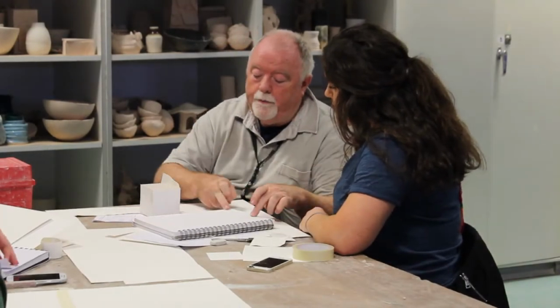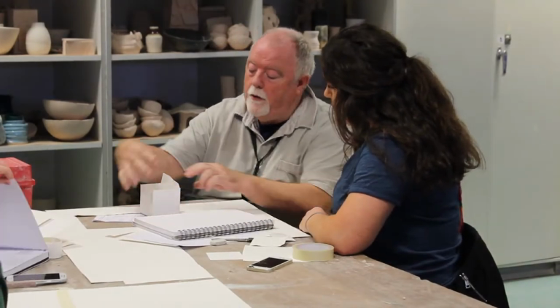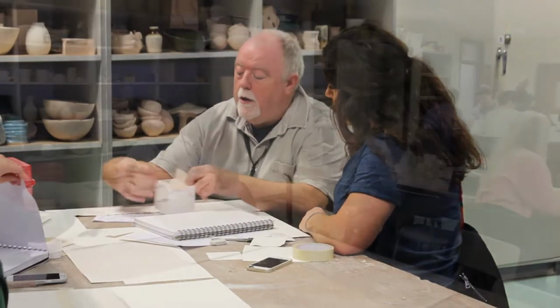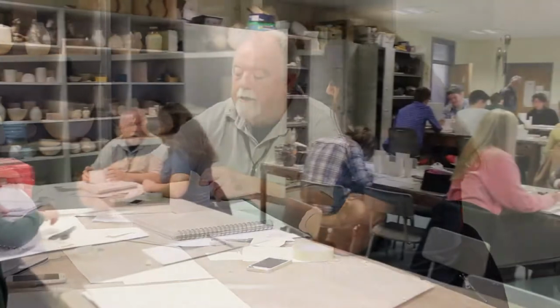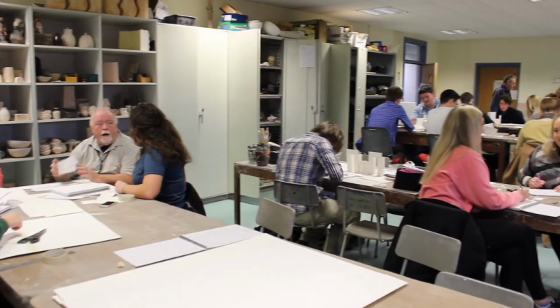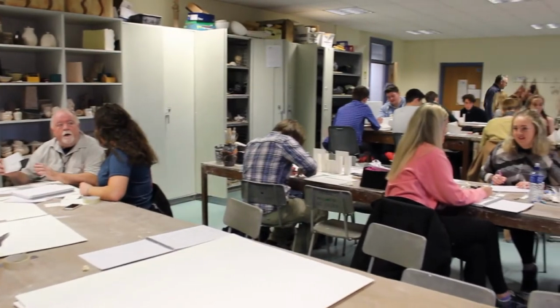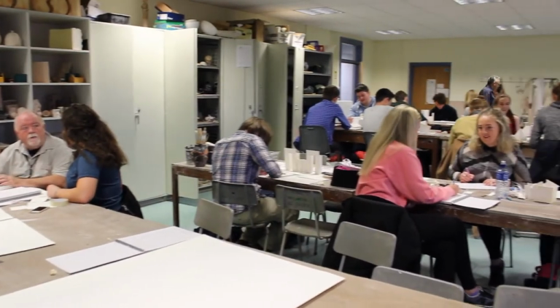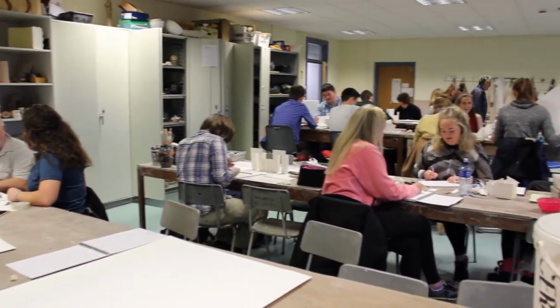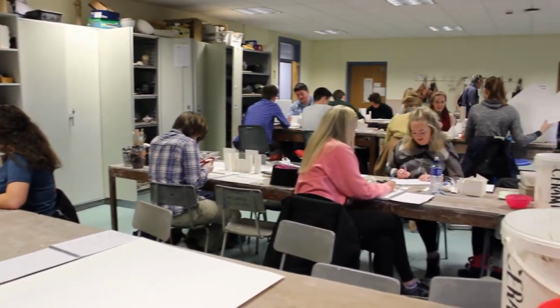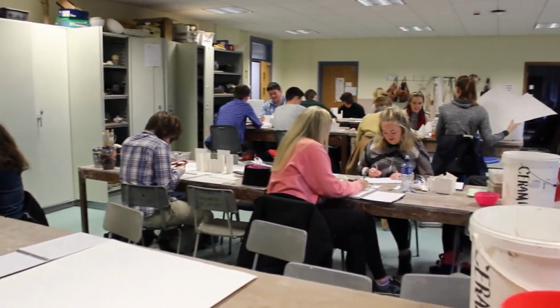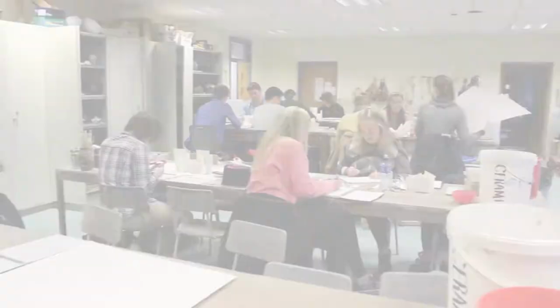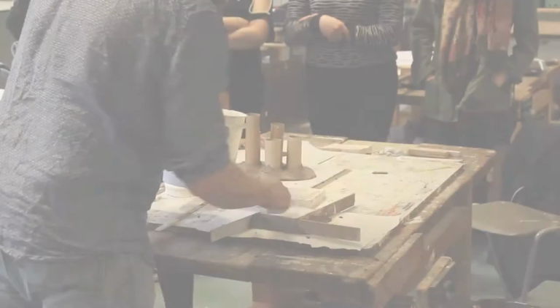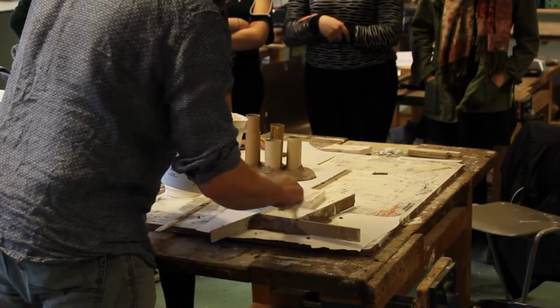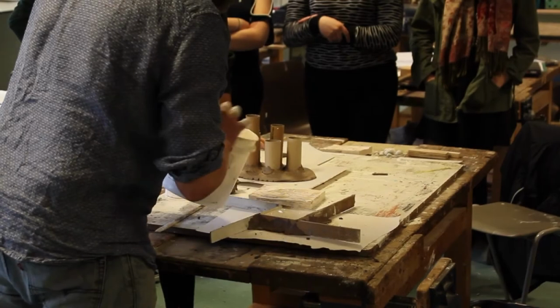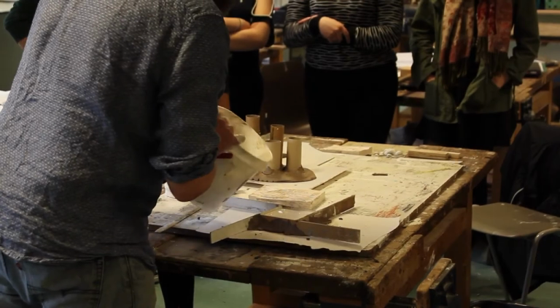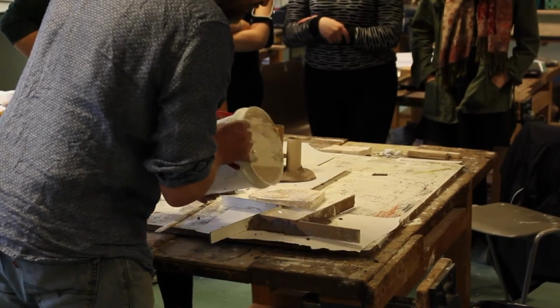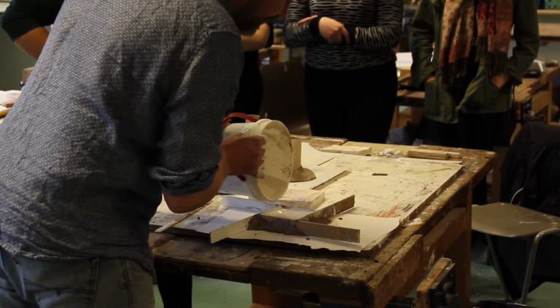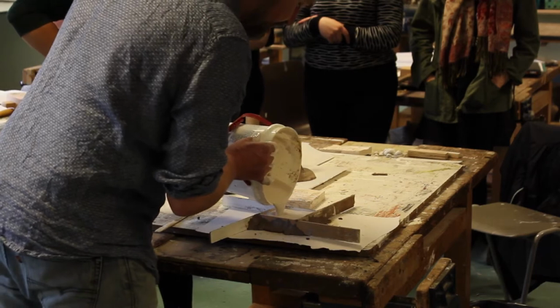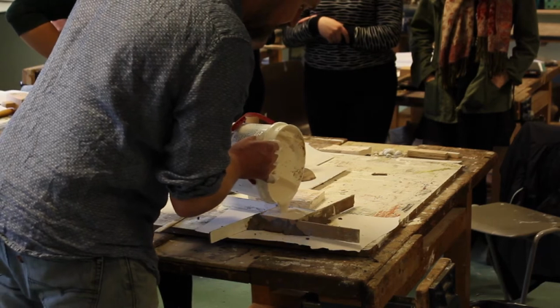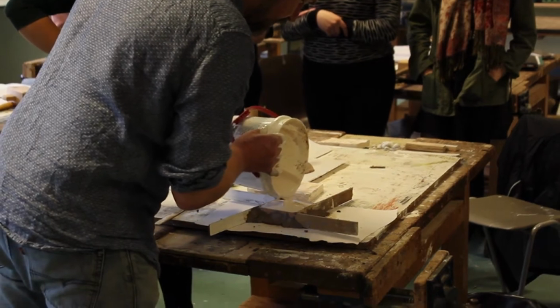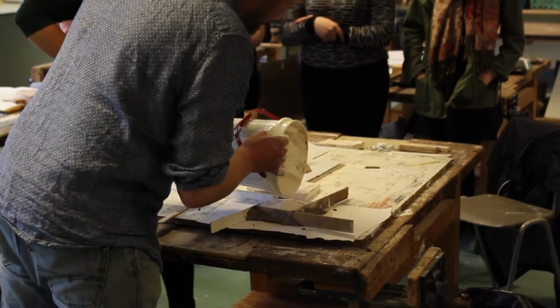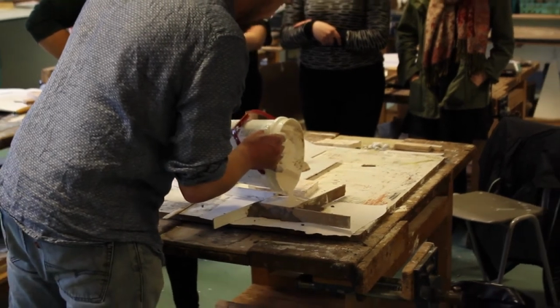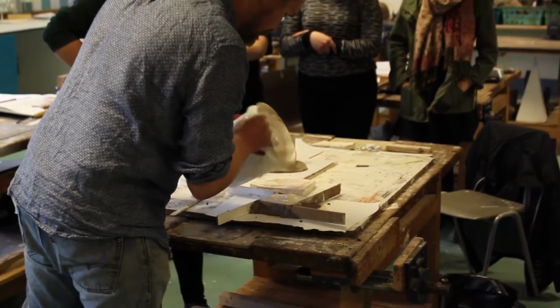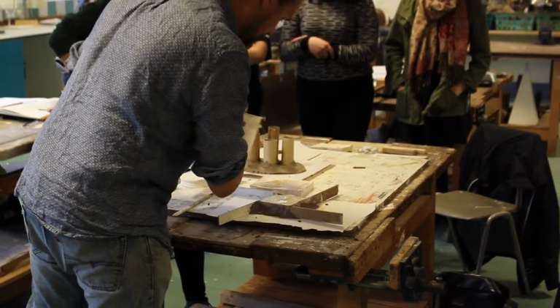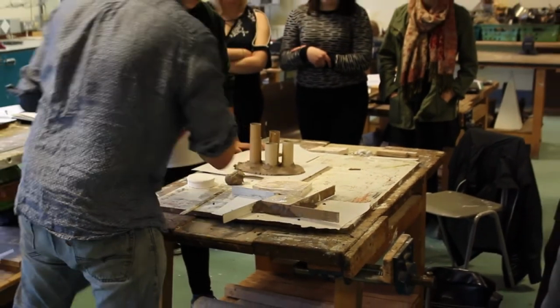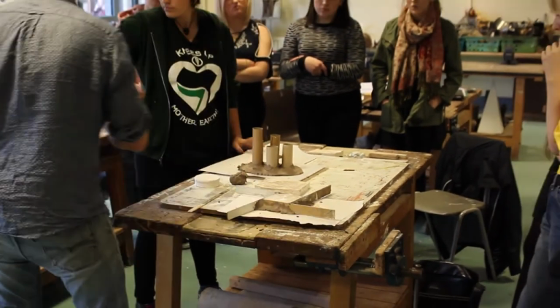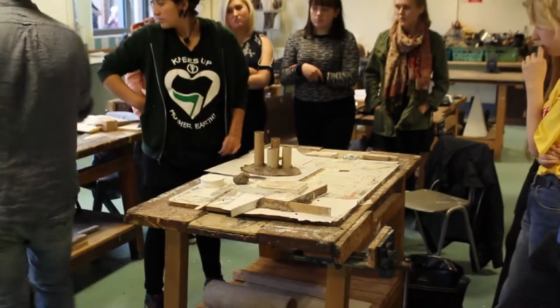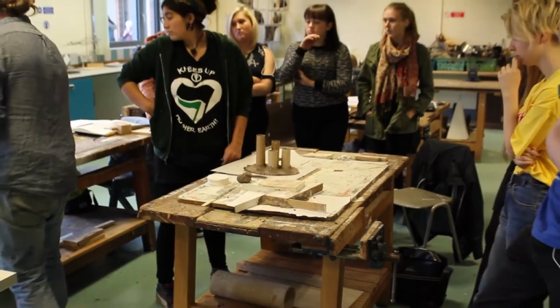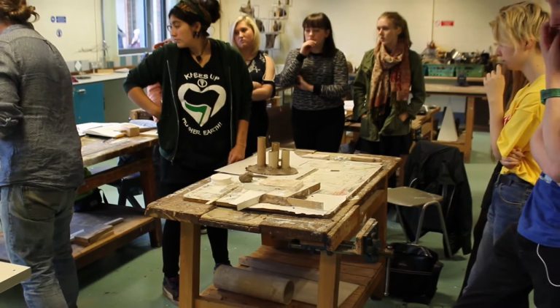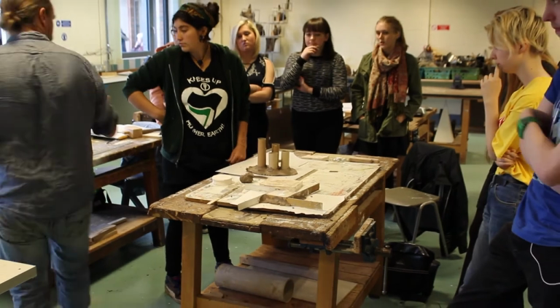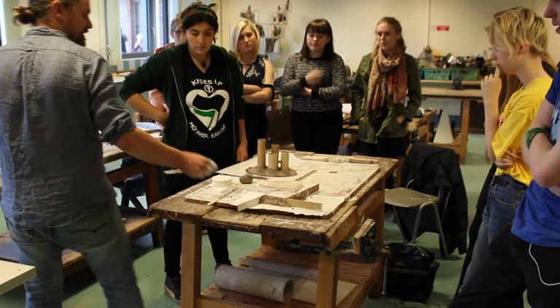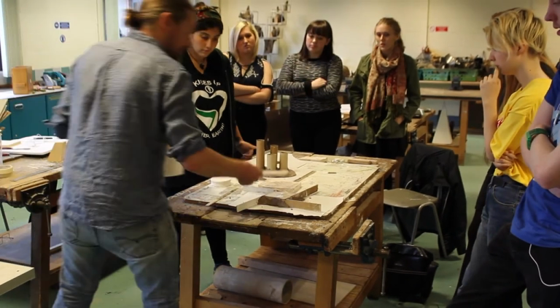After that initial stage, students will focus on a particular area, so they'll go into more of a refined specialism. It could be that they decide to do painting, illustration, product design, or different things that they're interested in.